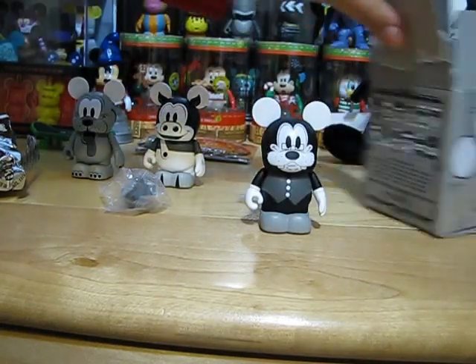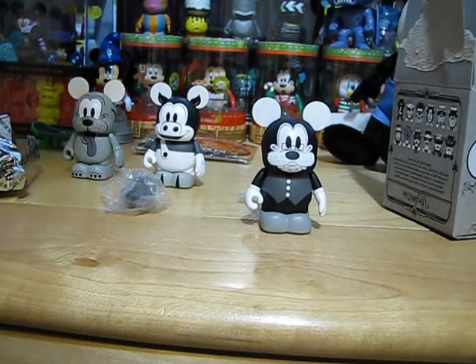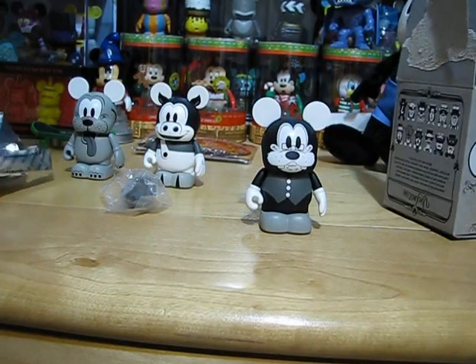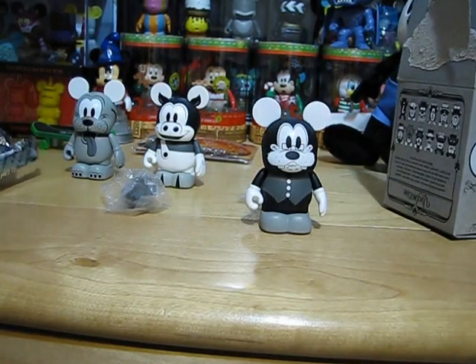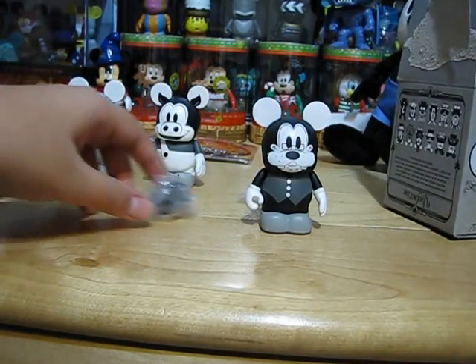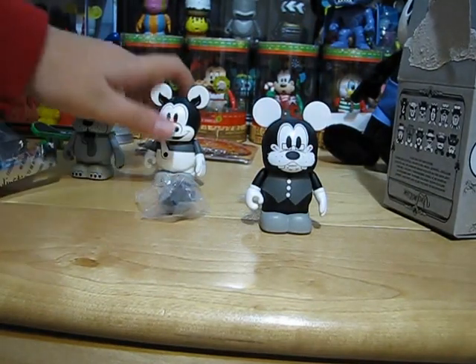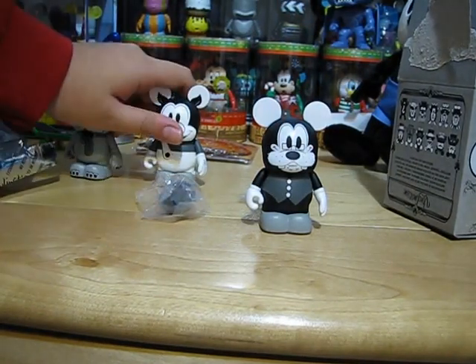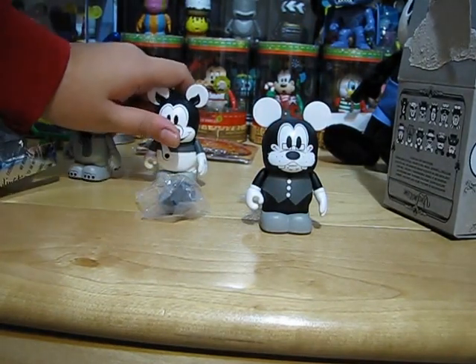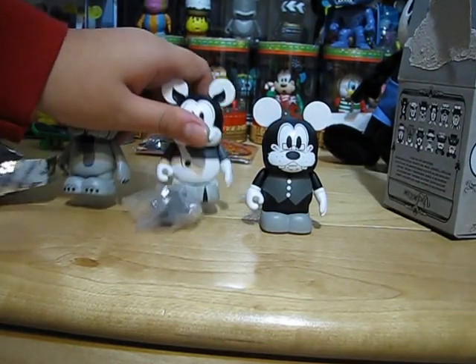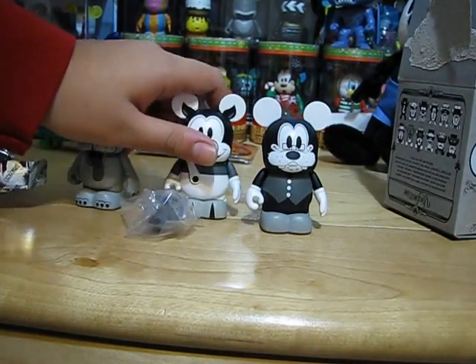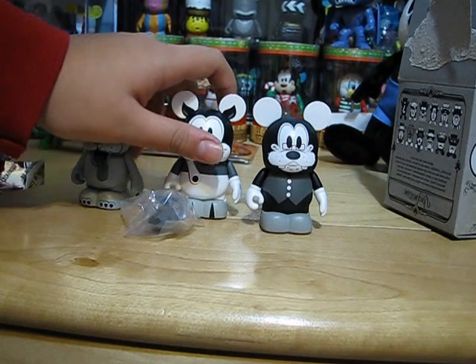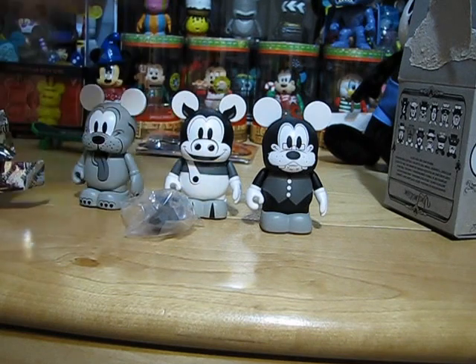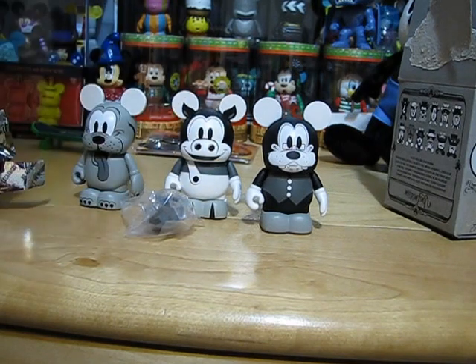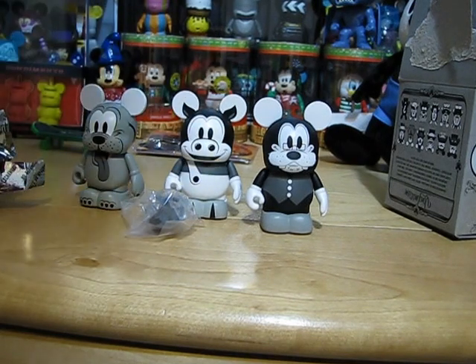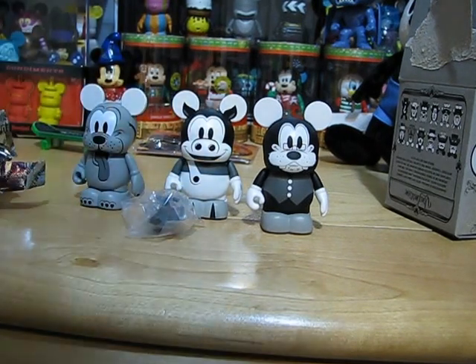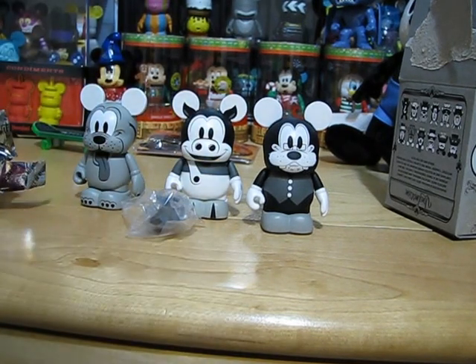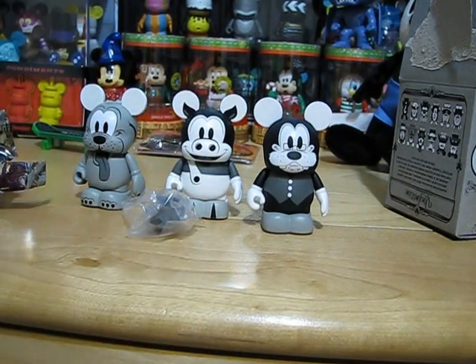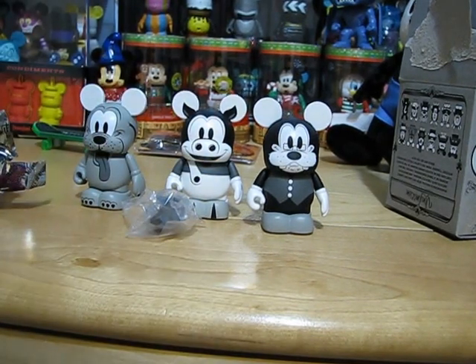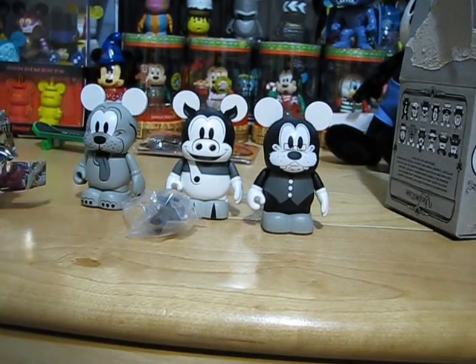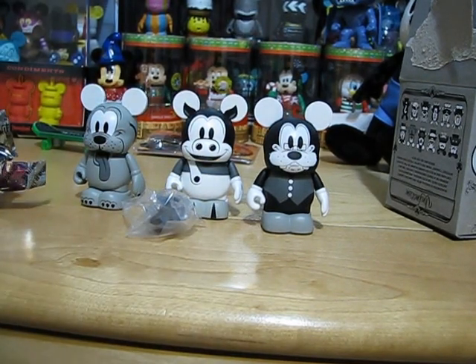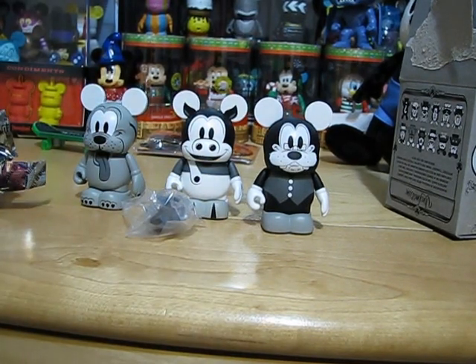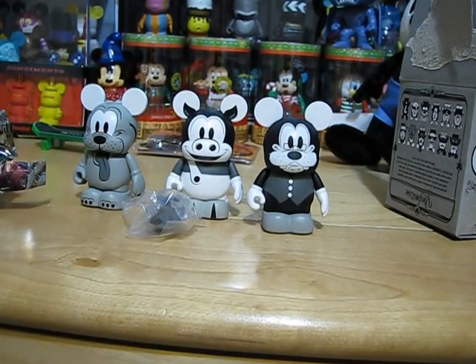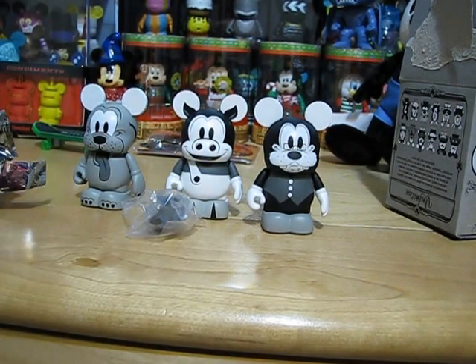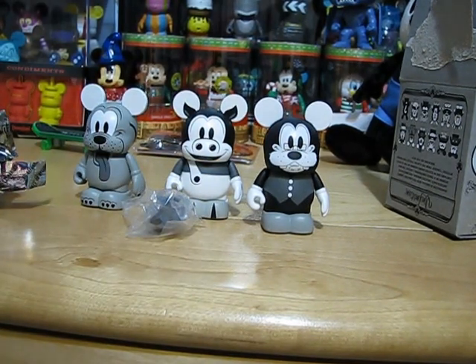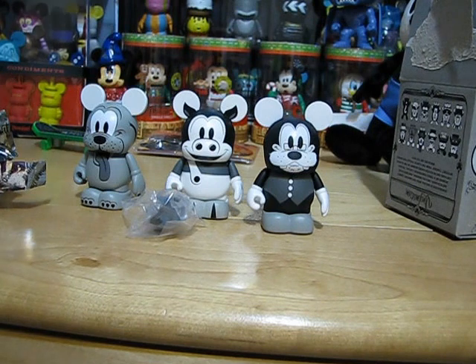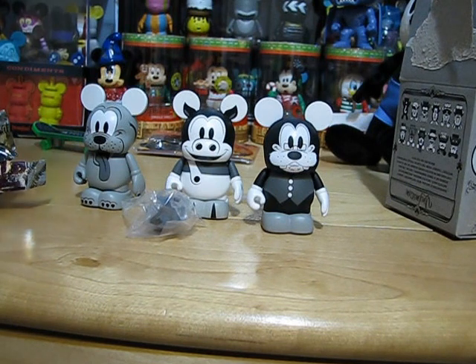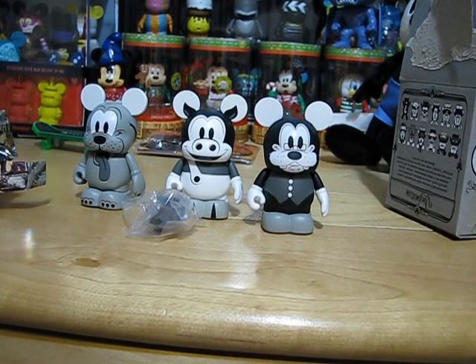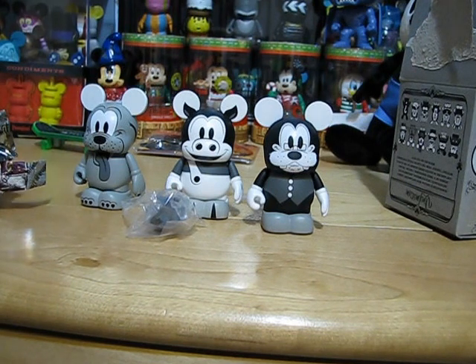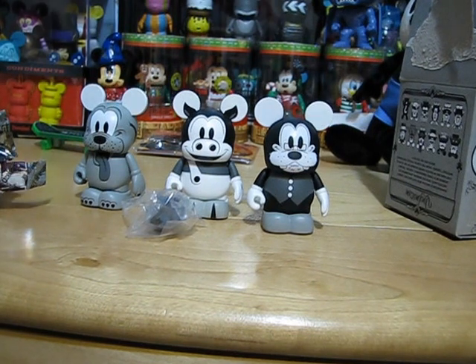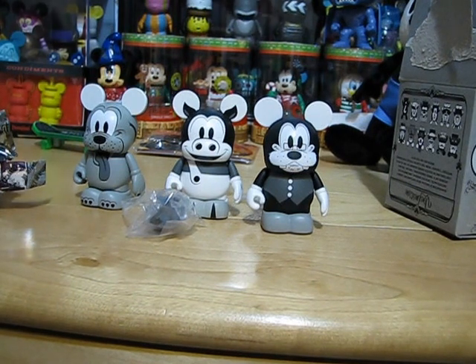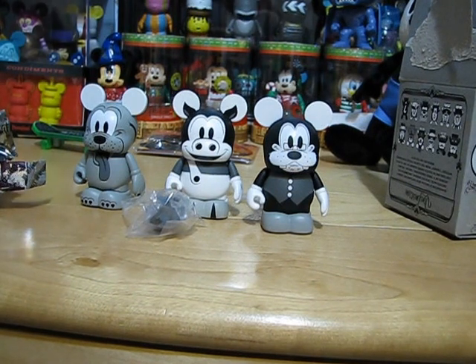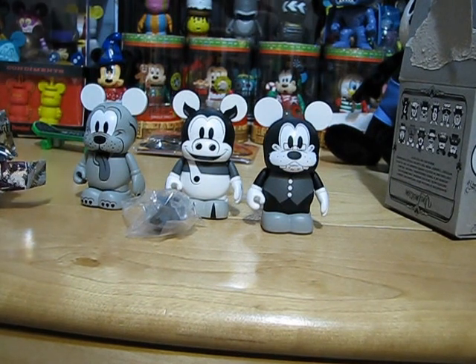Okay, so that is all. Thanks for watching my triple Vinylmation unboxing video. Be sure to subscribe, rate, favorite, like, and comment on this video. Okay, have a magical day. Bye.